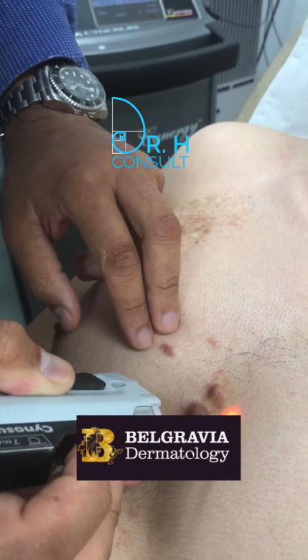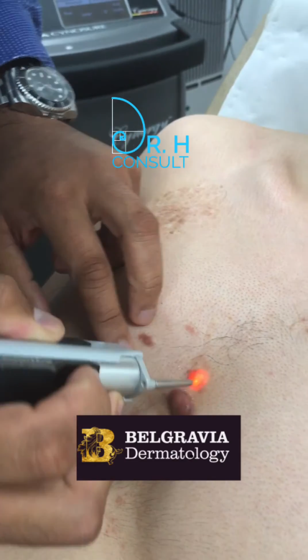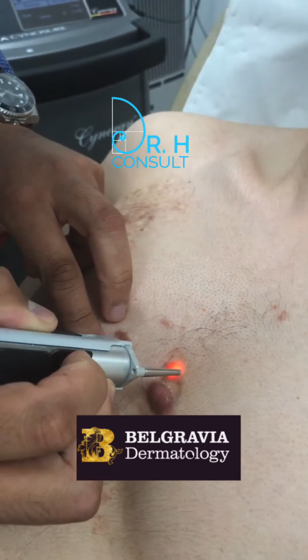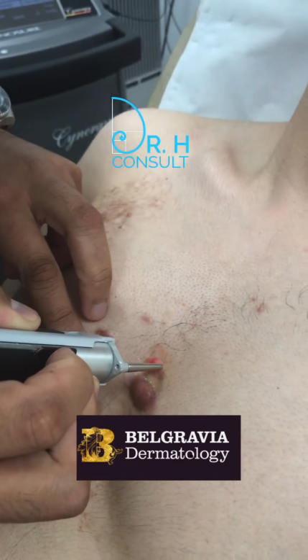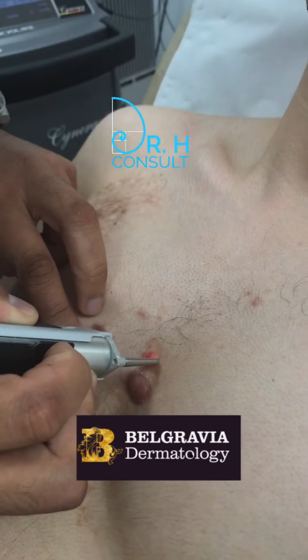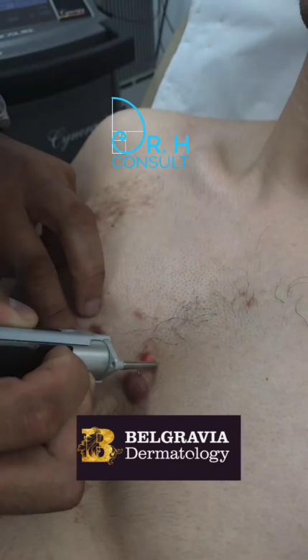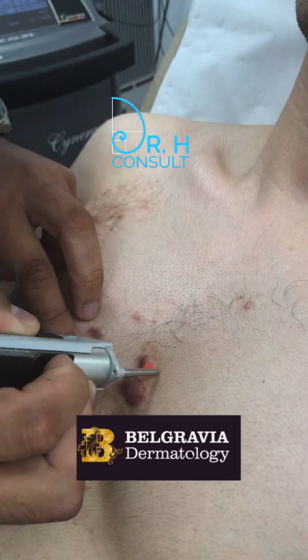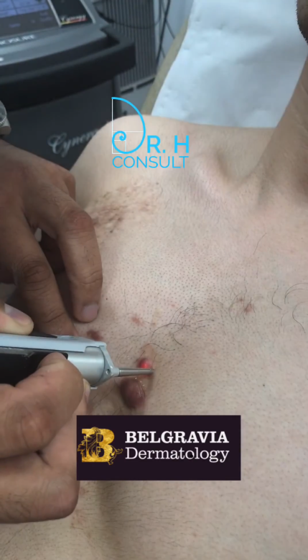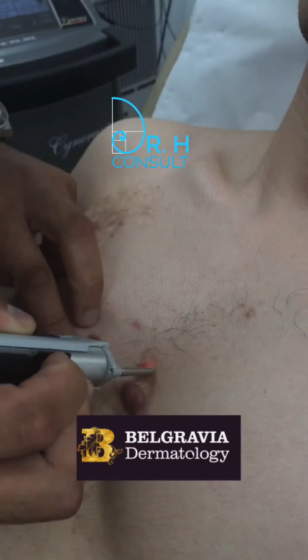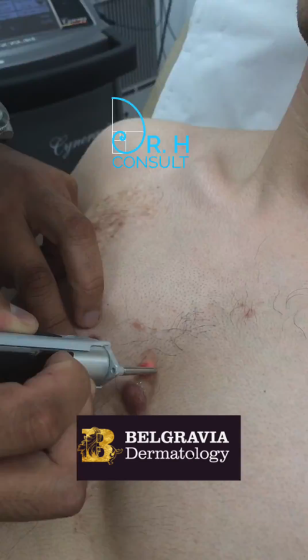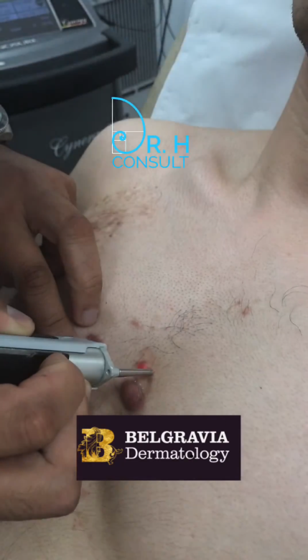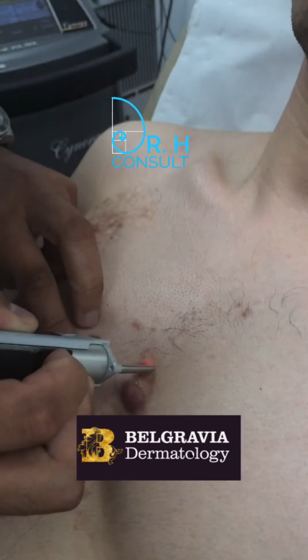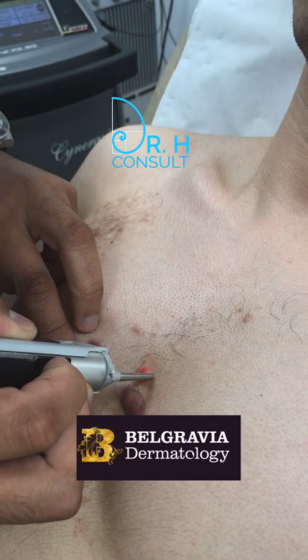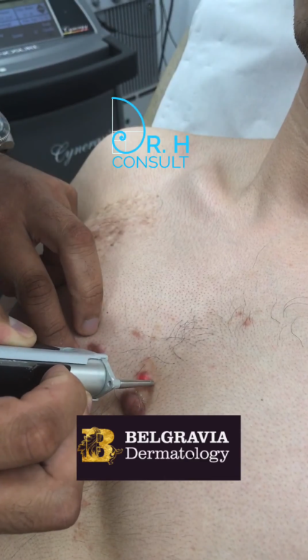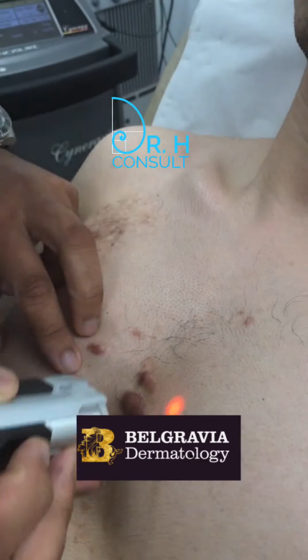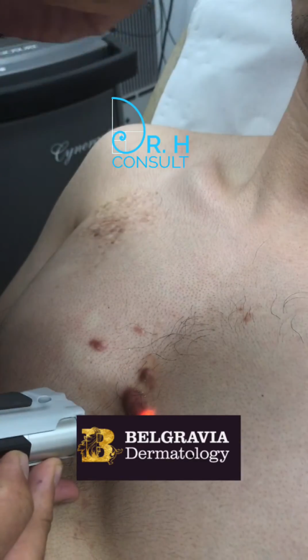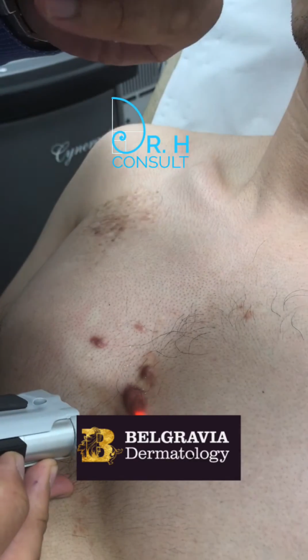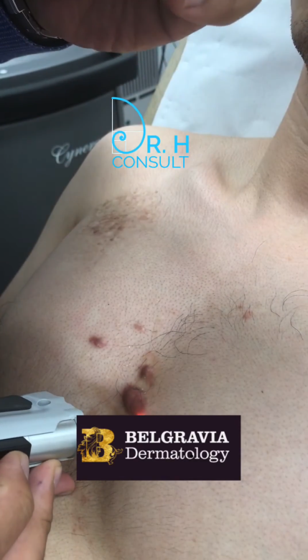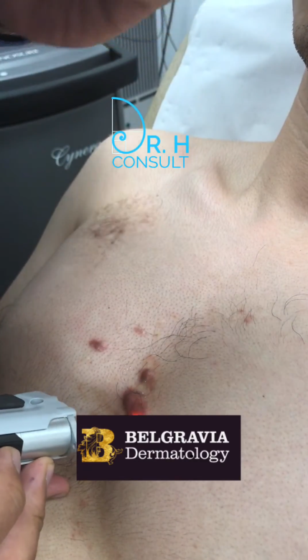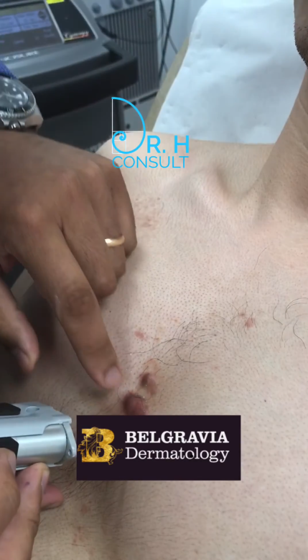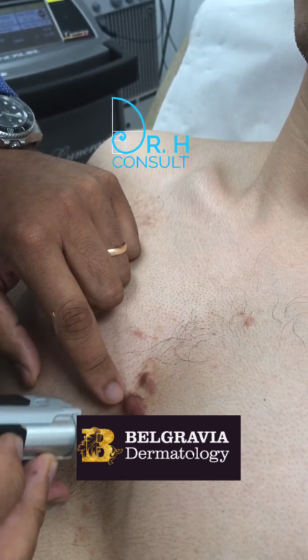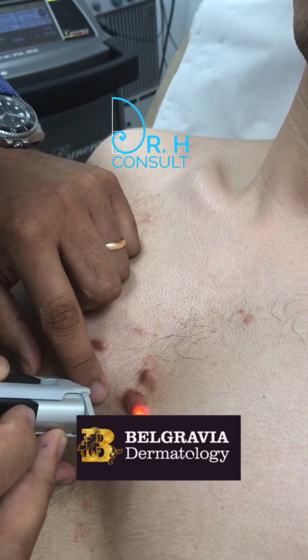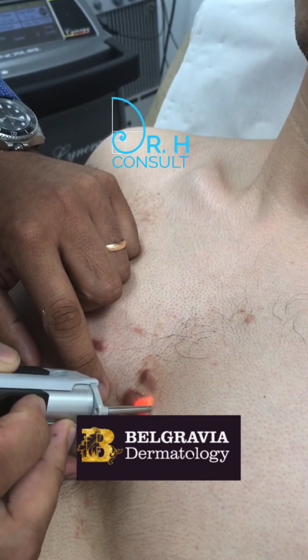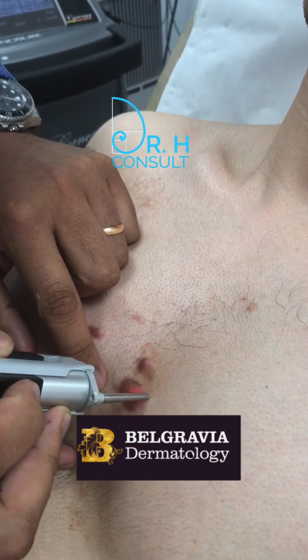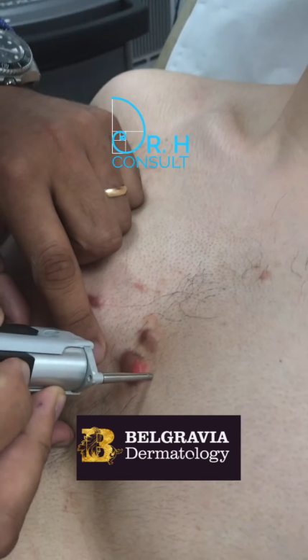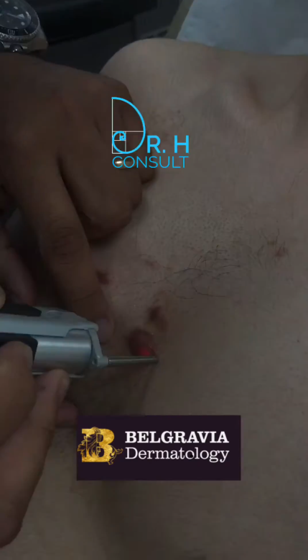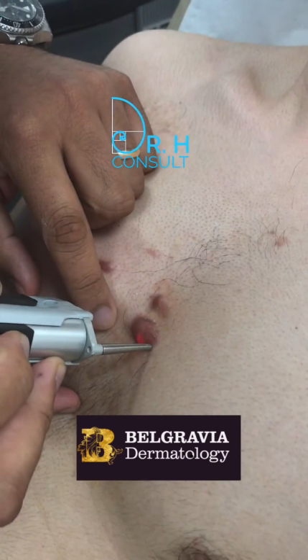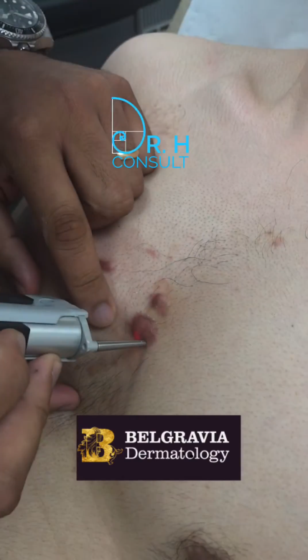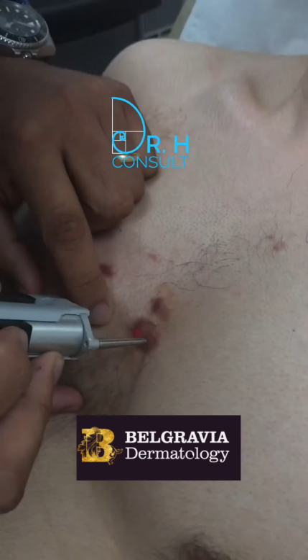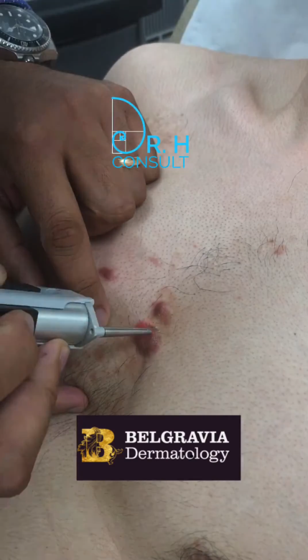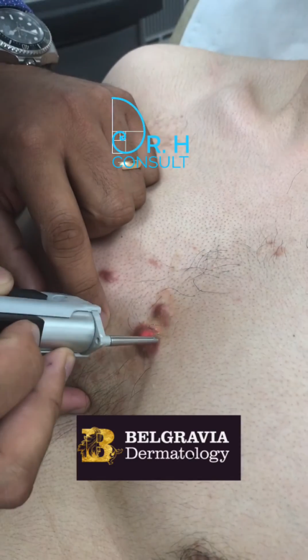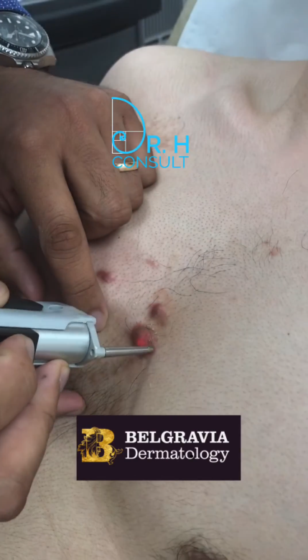Lovely. As you can see, there's a little bit of a purpuric reaction as well.